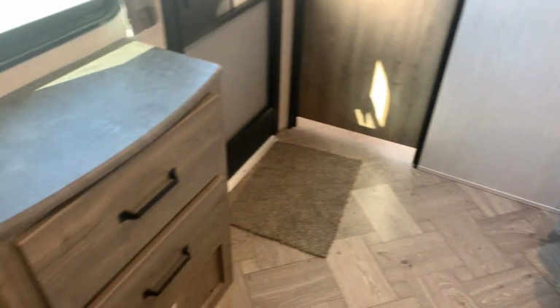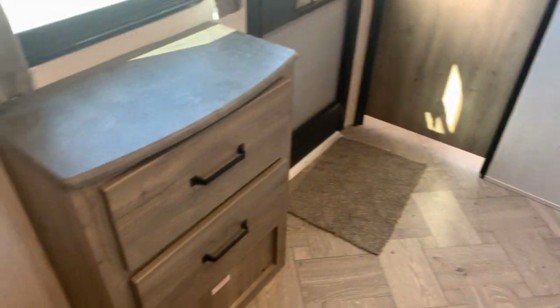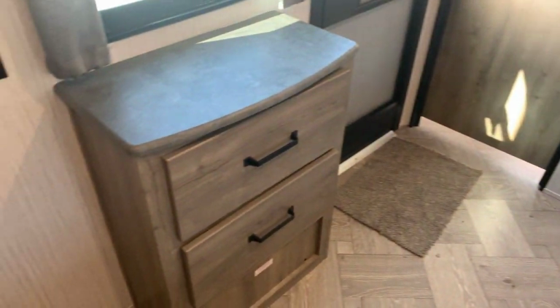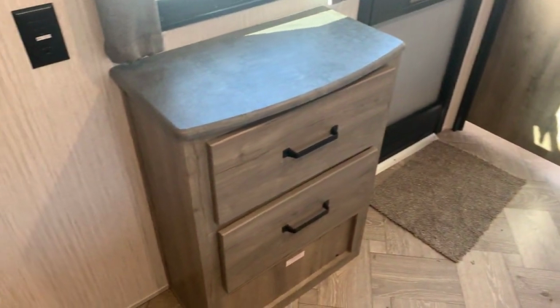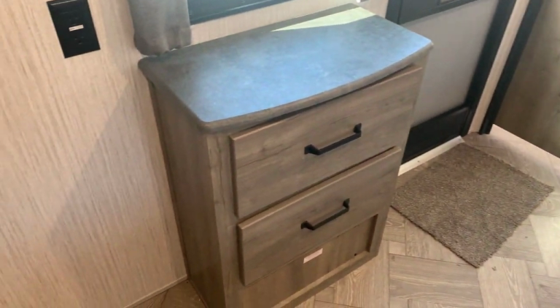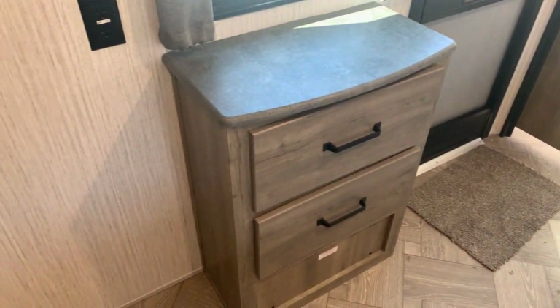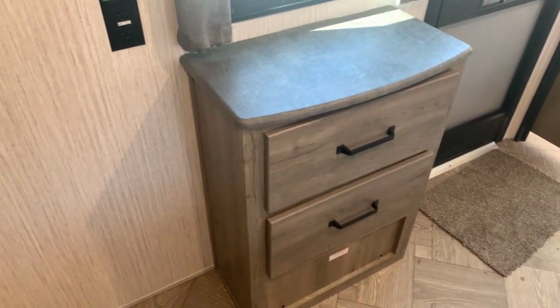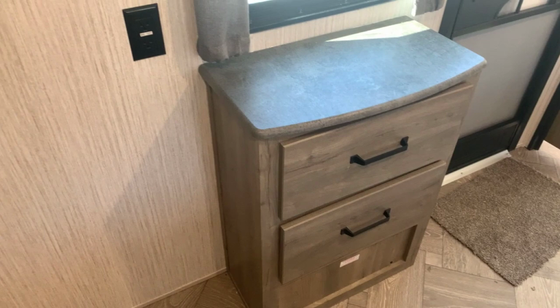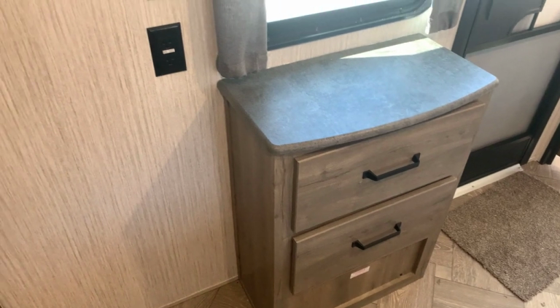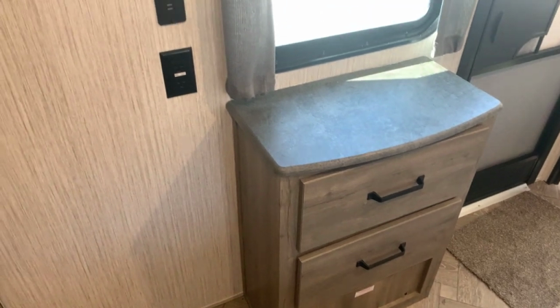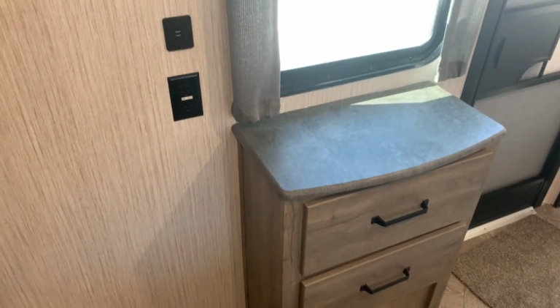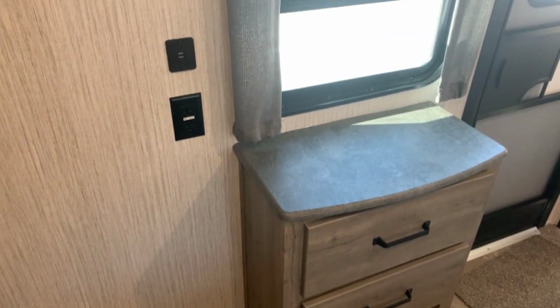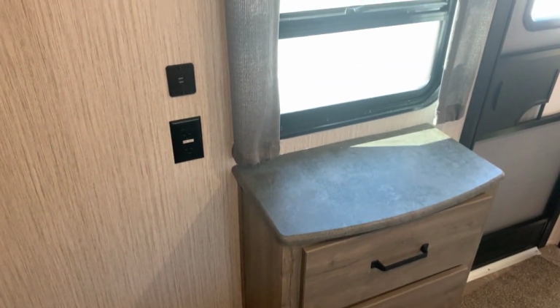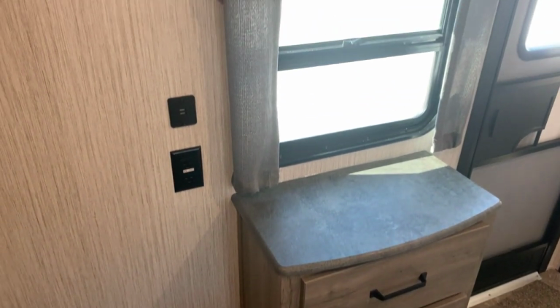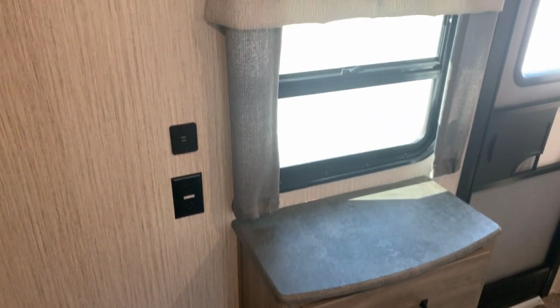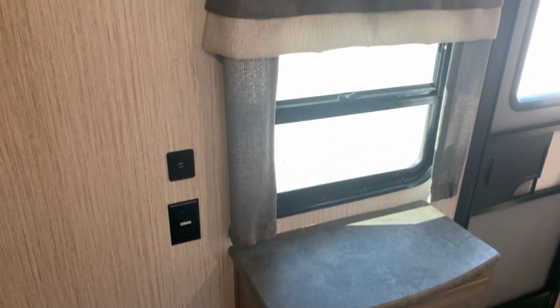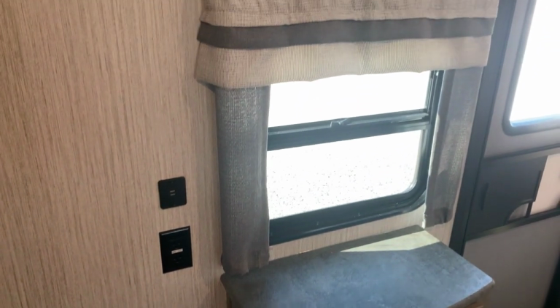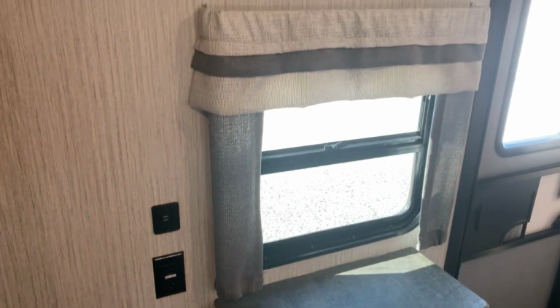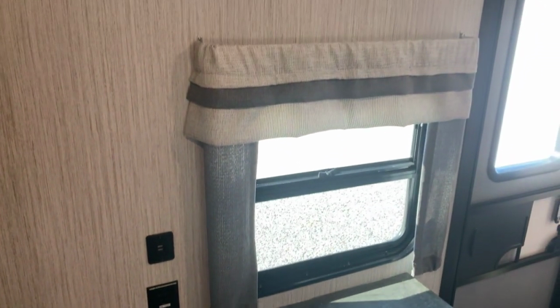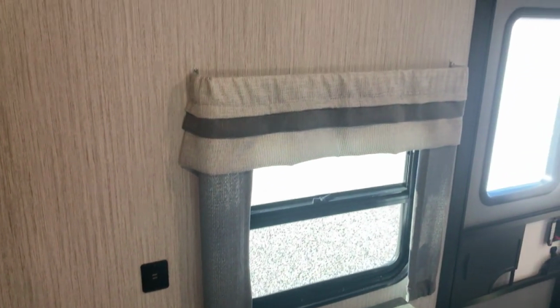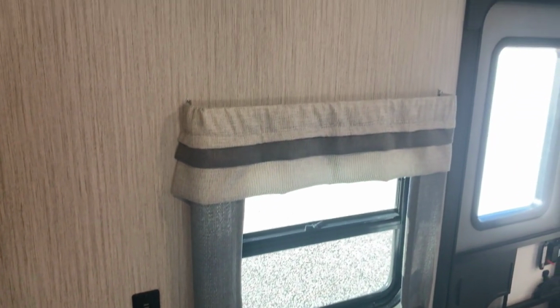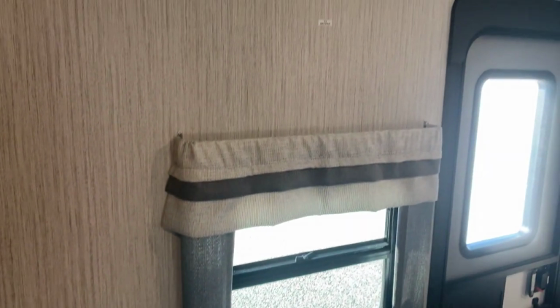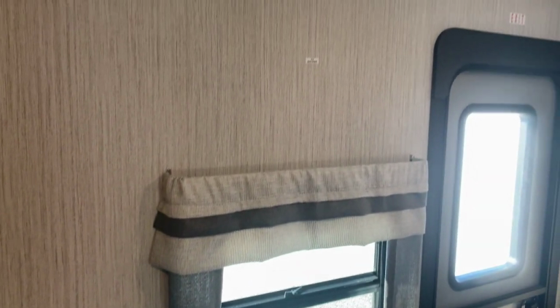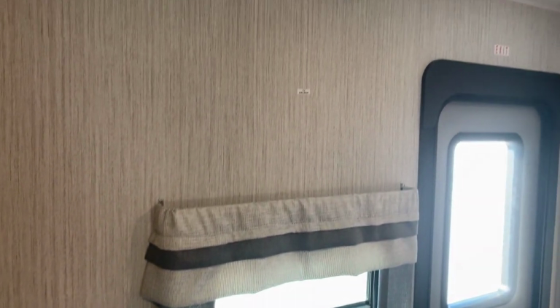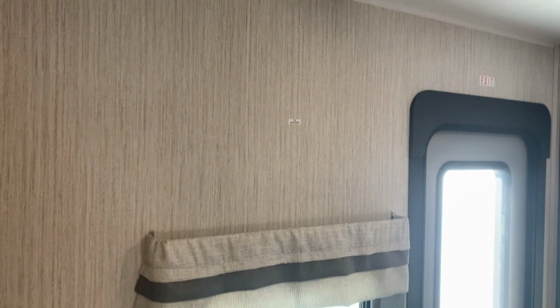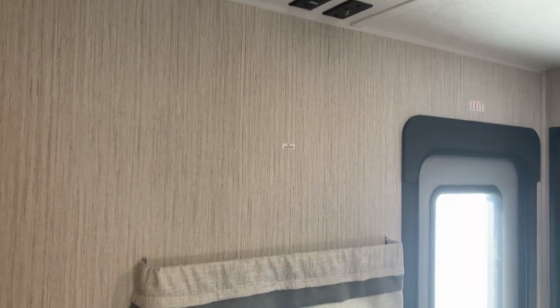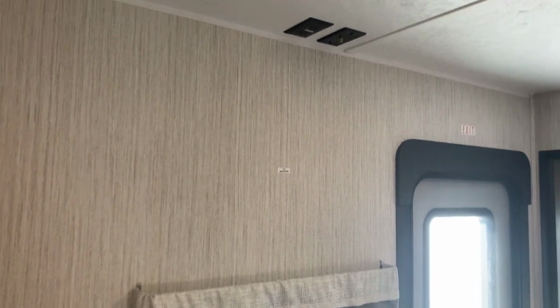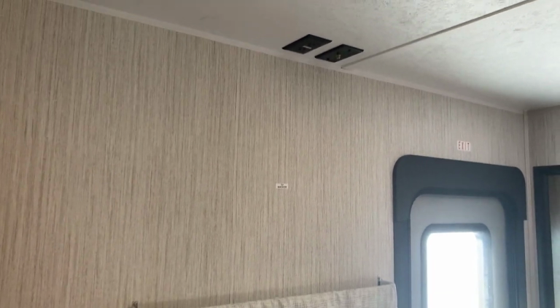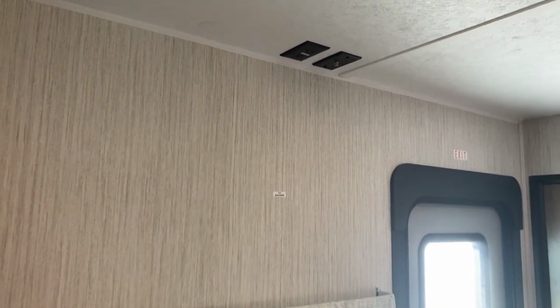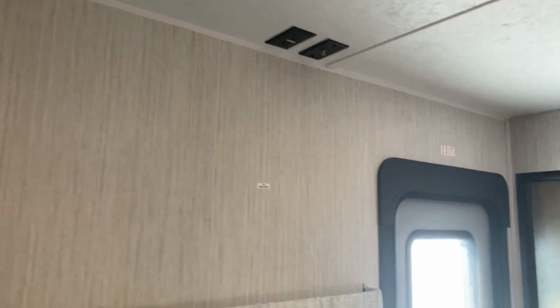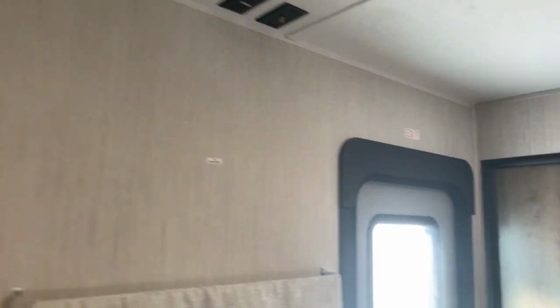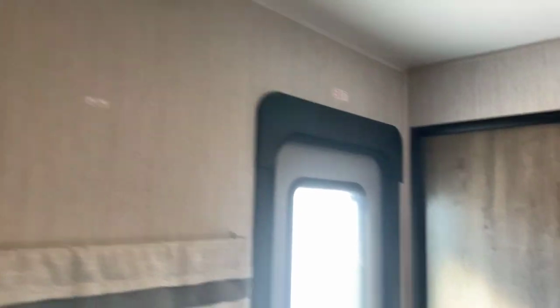At the foot of the bed, we have a set of drawers and a TV hookup. Above there are some outlets, and a window as well. So it's a well-equipped master bedroom.